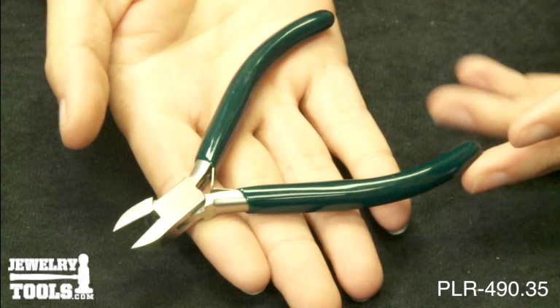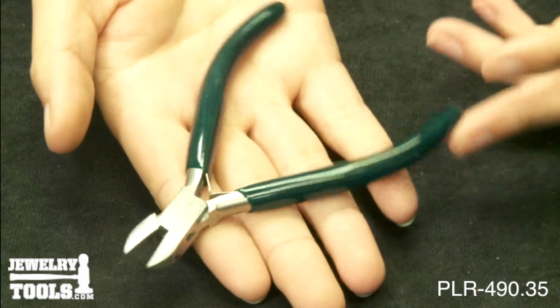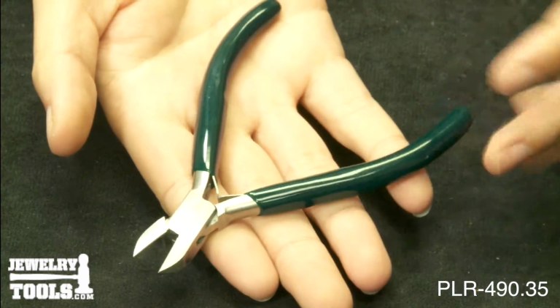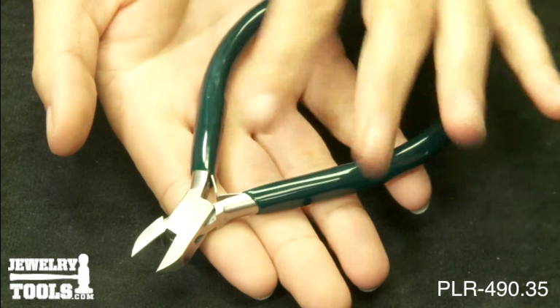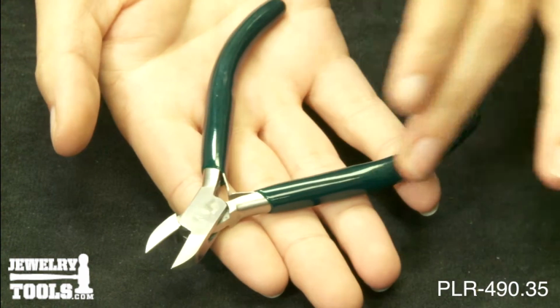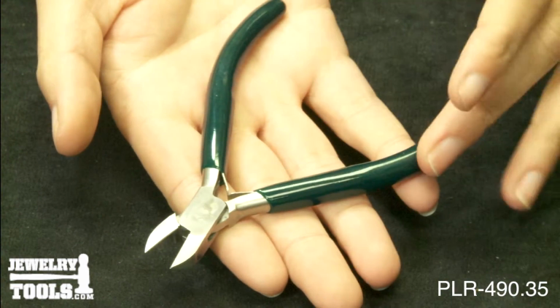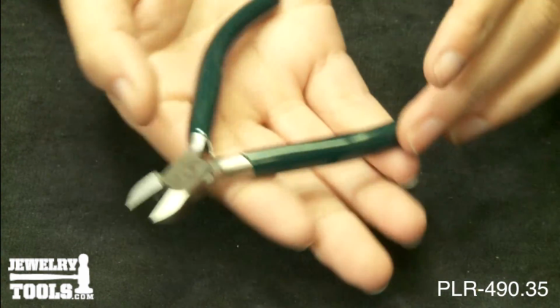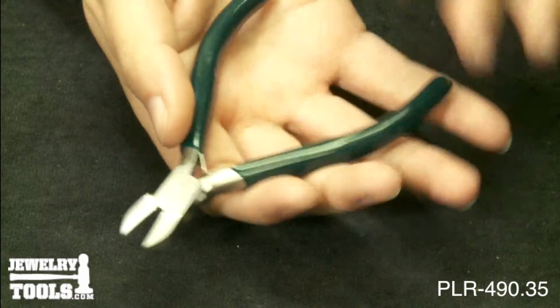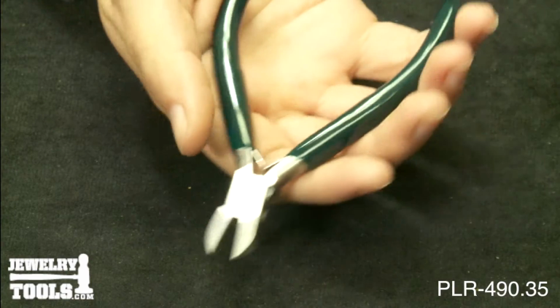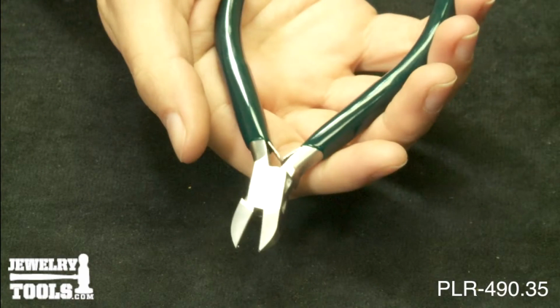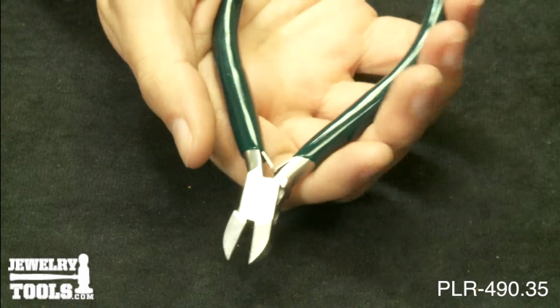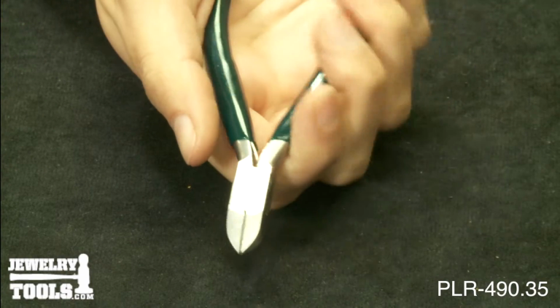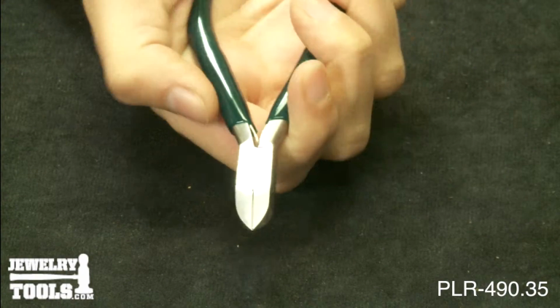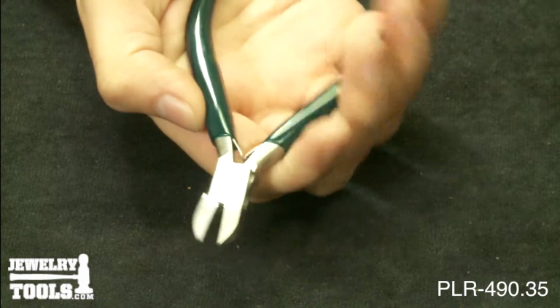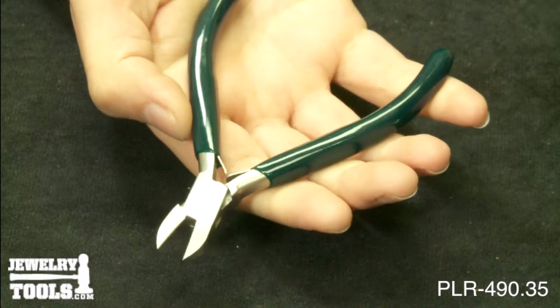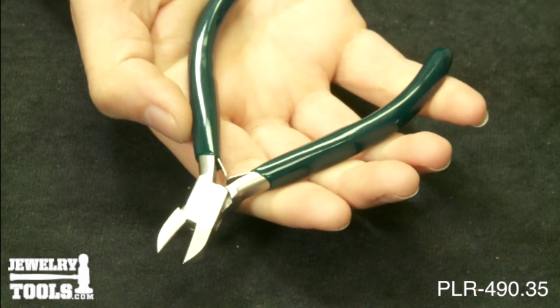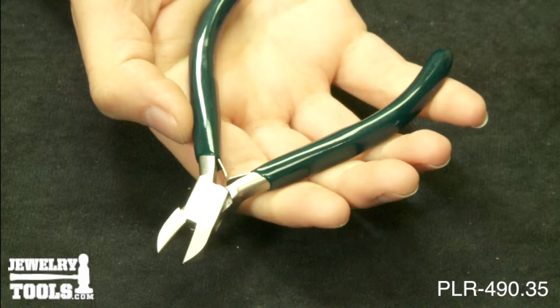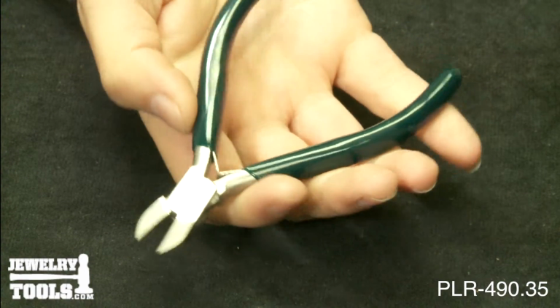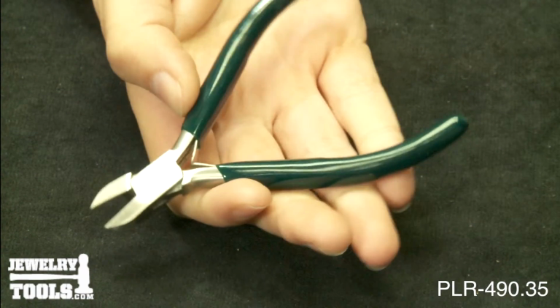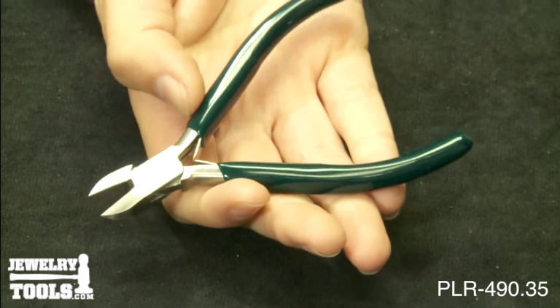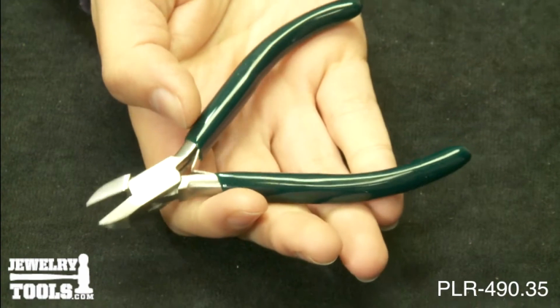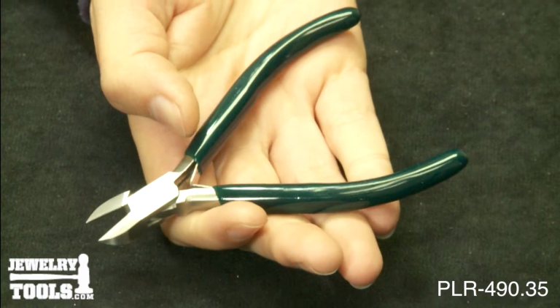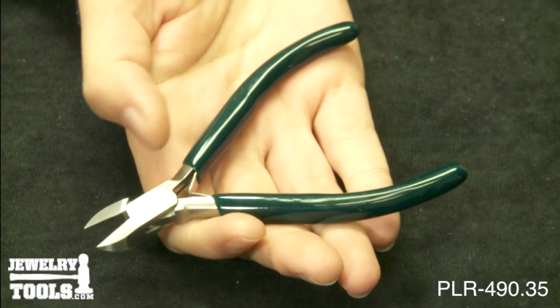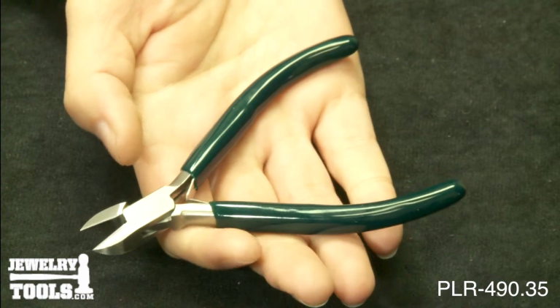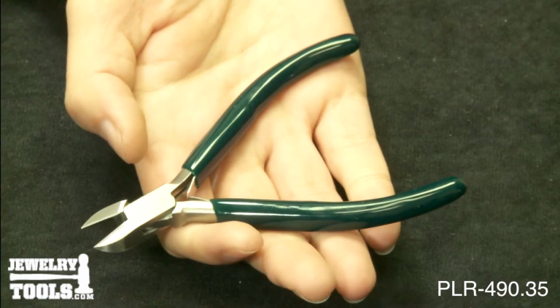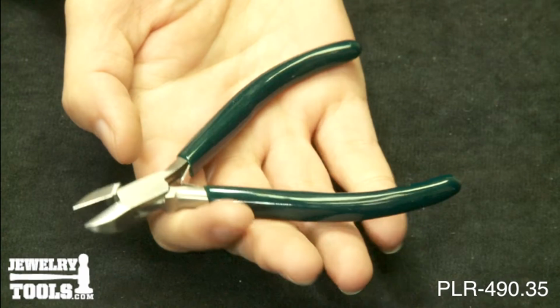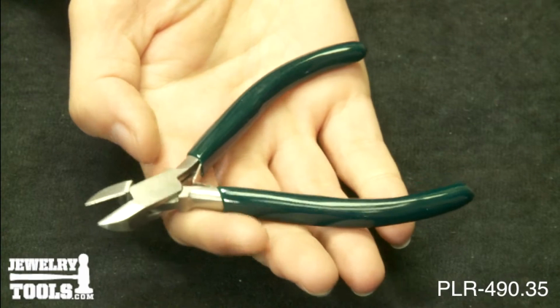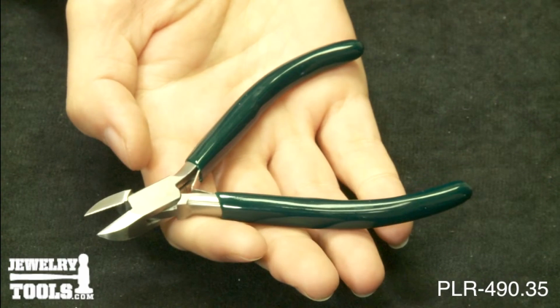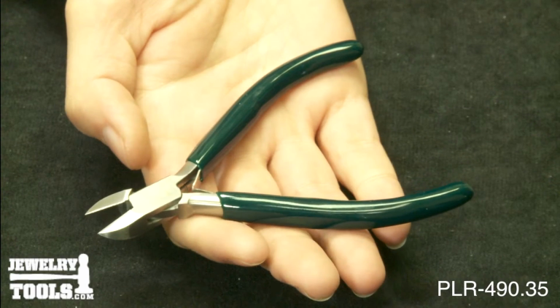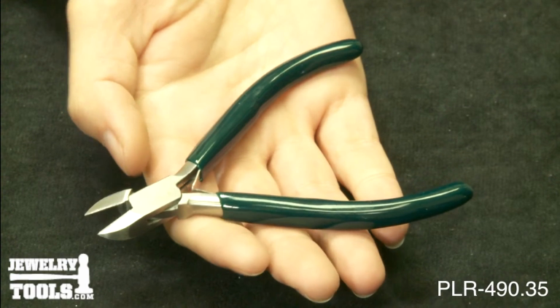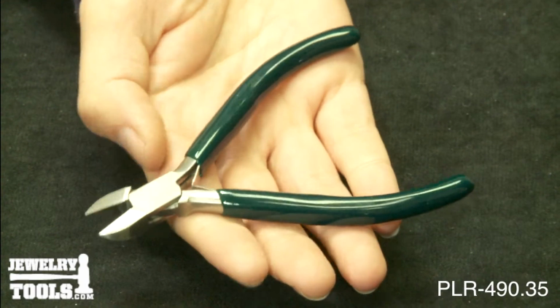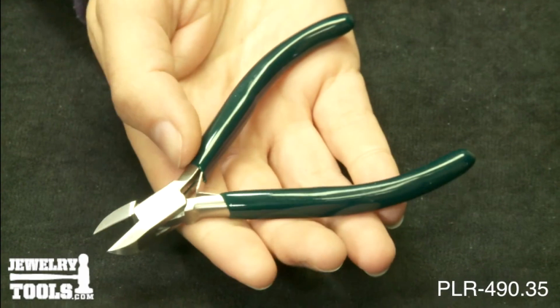They feature green PVC grips, double leaf springs, and a brush finish. These cutters measure 4.25 inches or 110 millimeters in length.